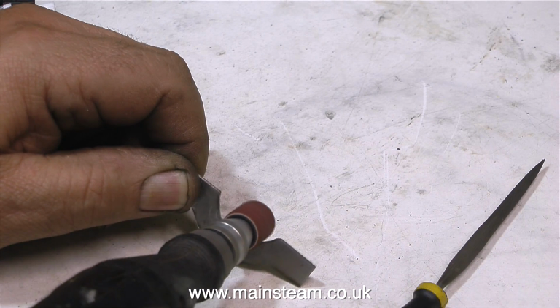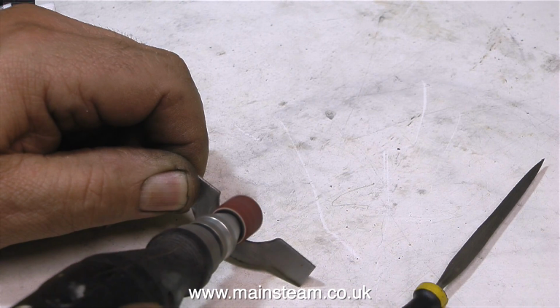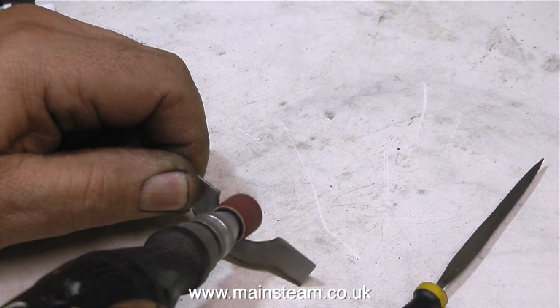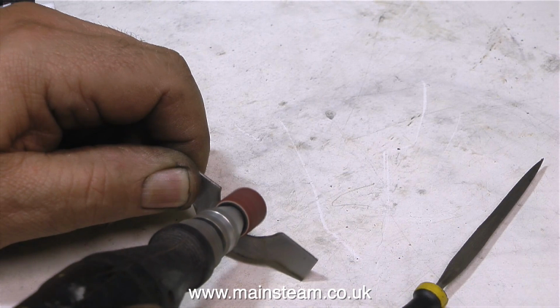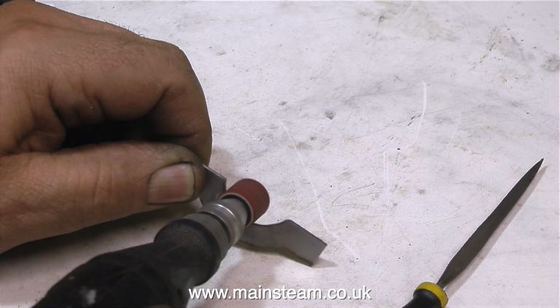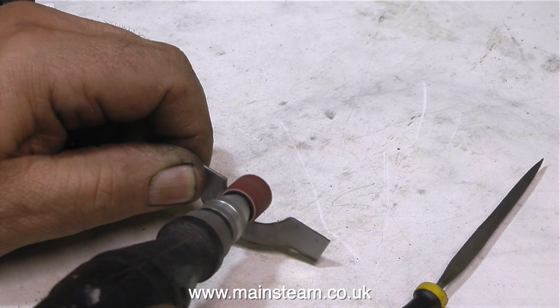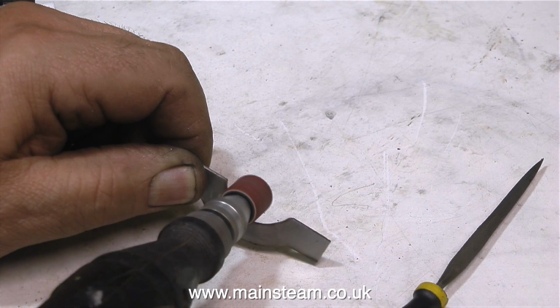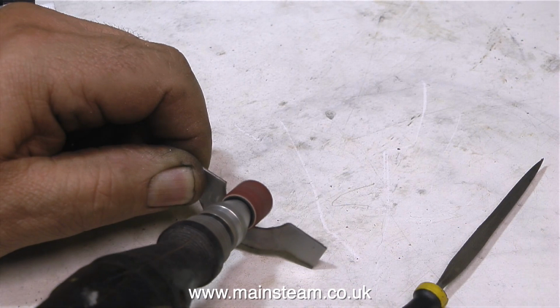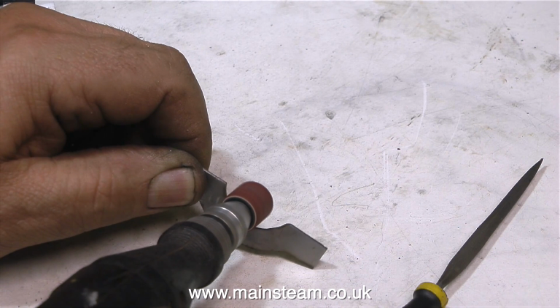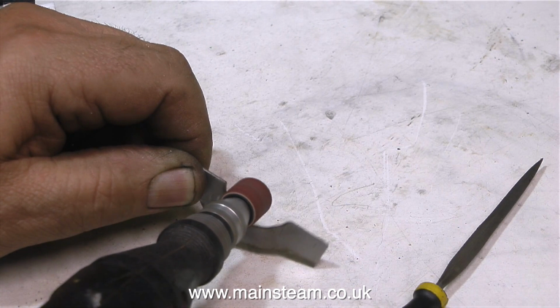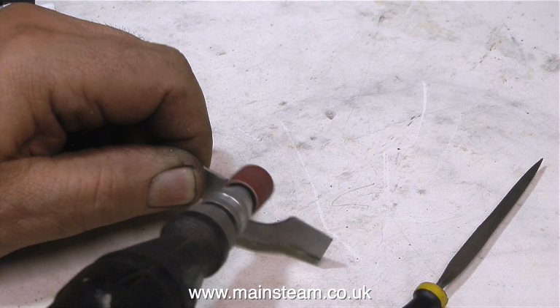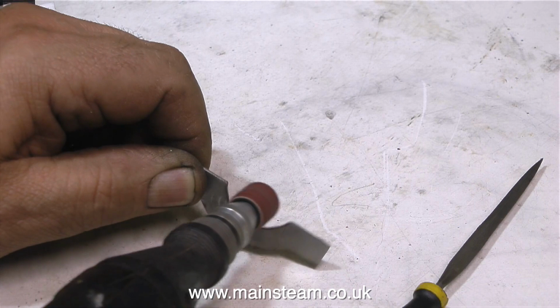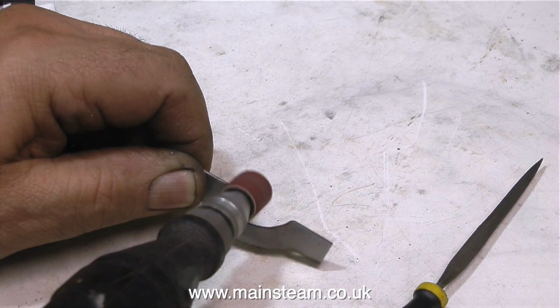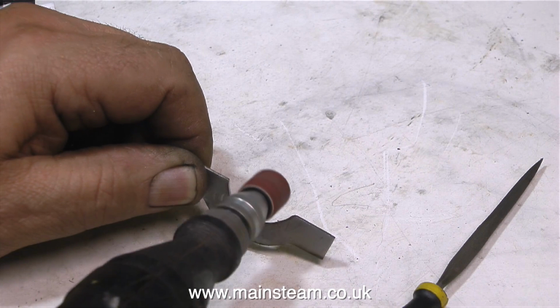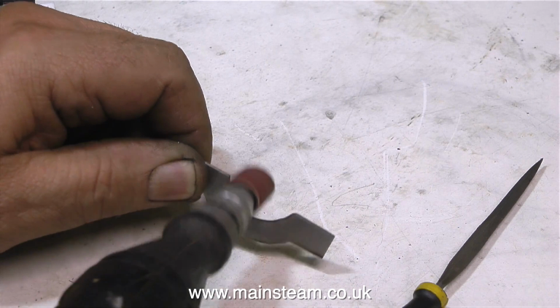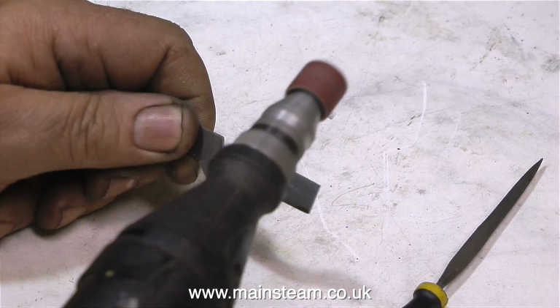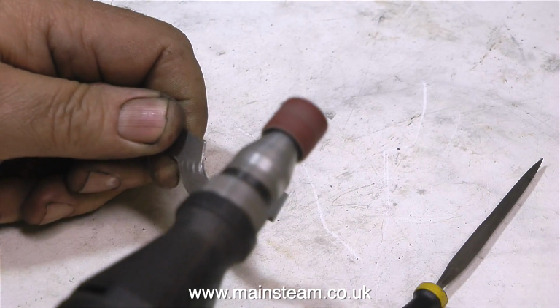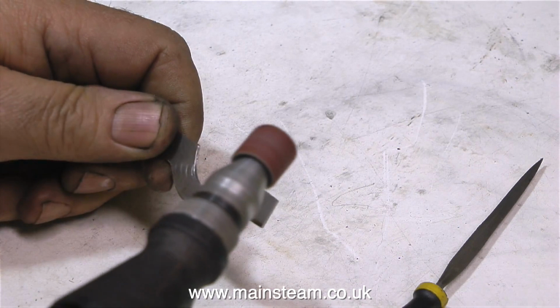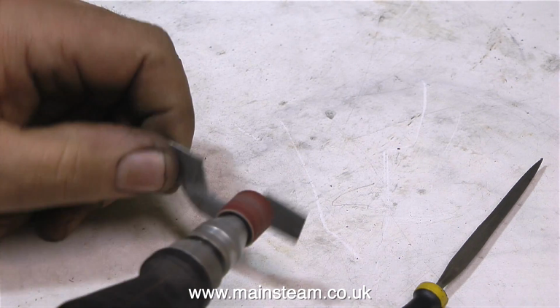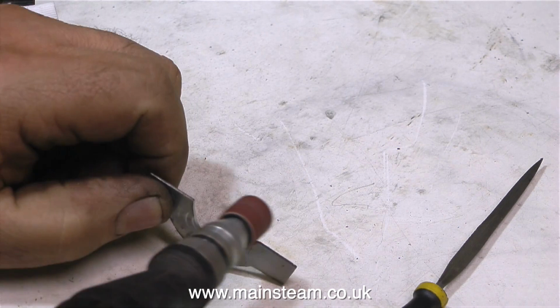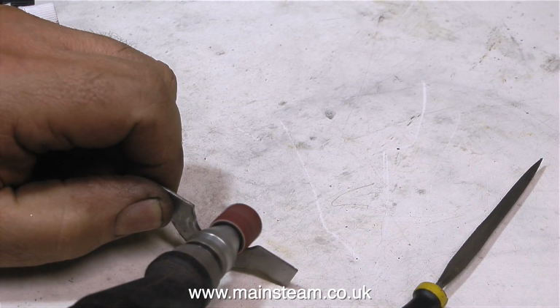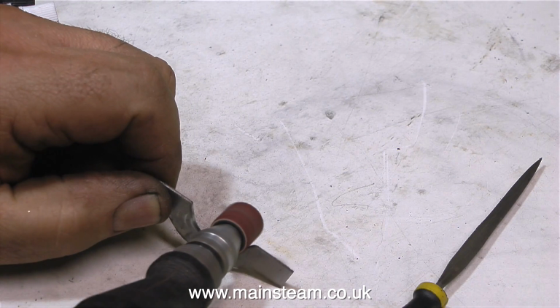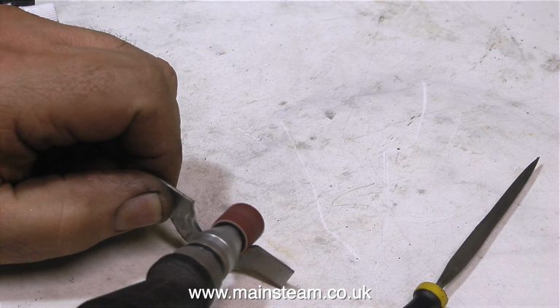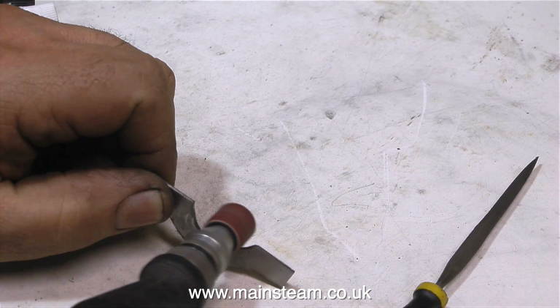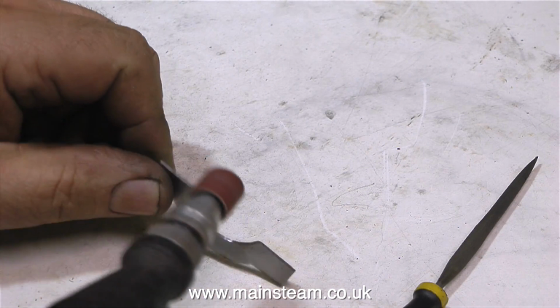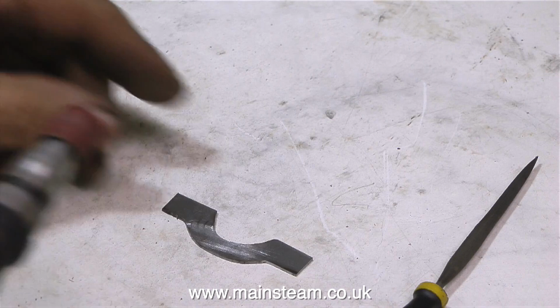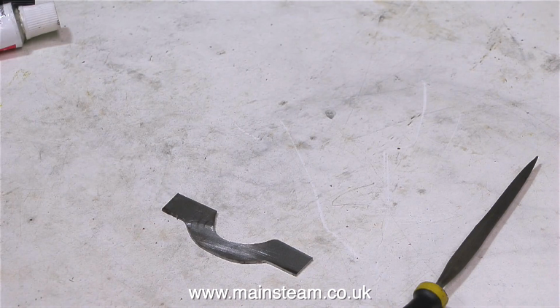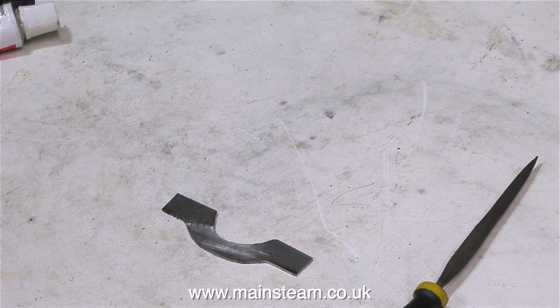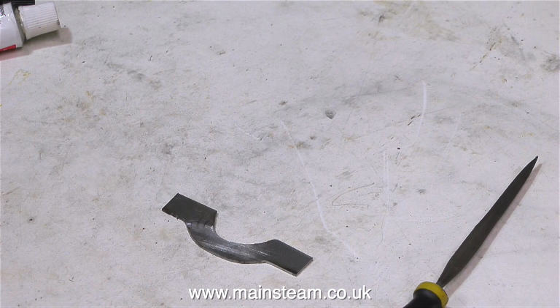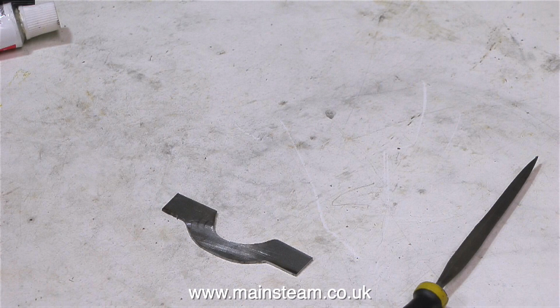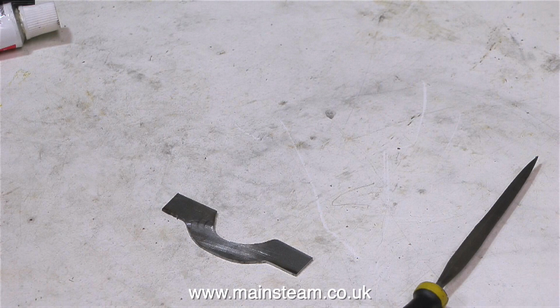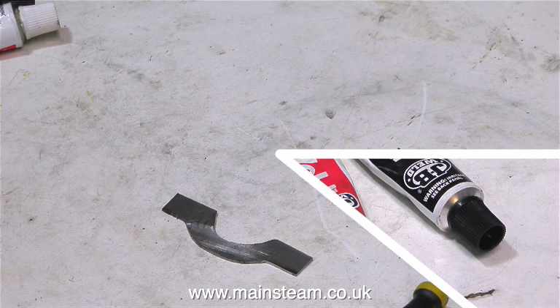During the belt sanding, the piece of metal got very hot, so I kept quenching it in water. Eventually the water built up on the table of the belt sander and kept it cool.